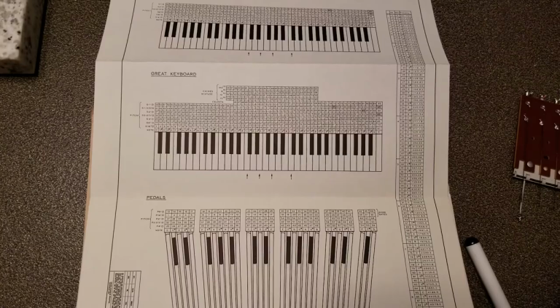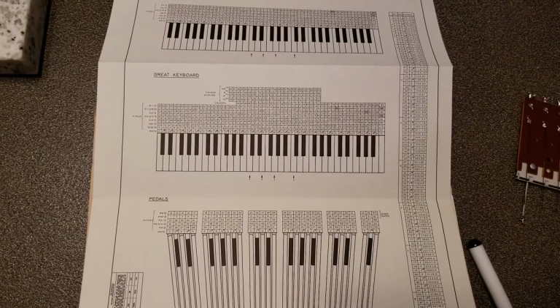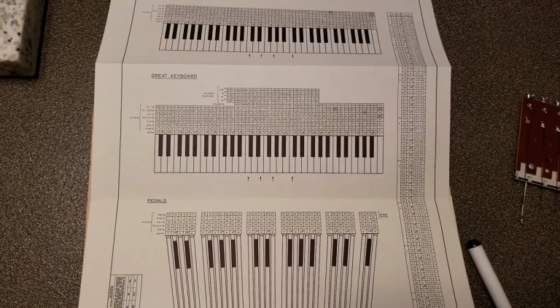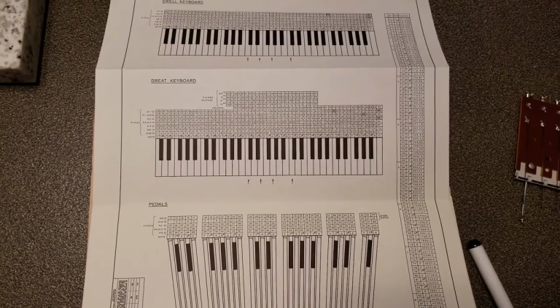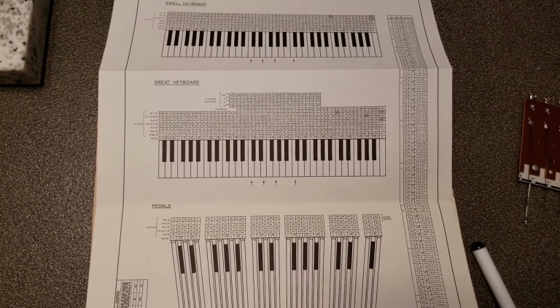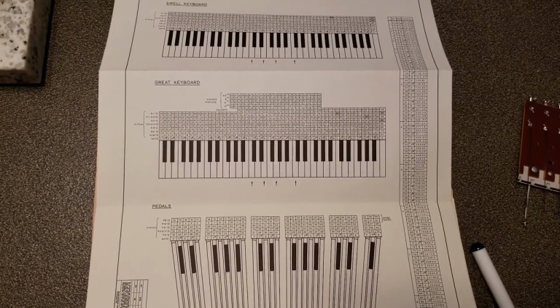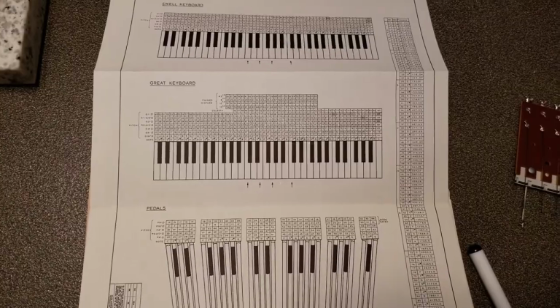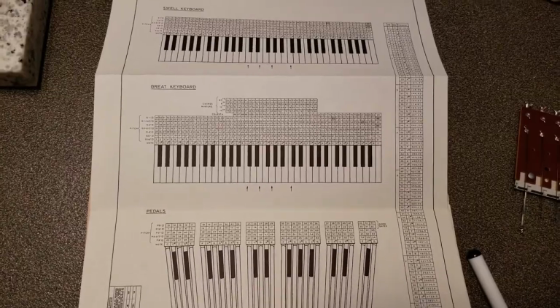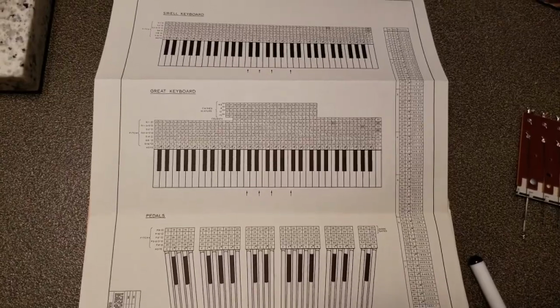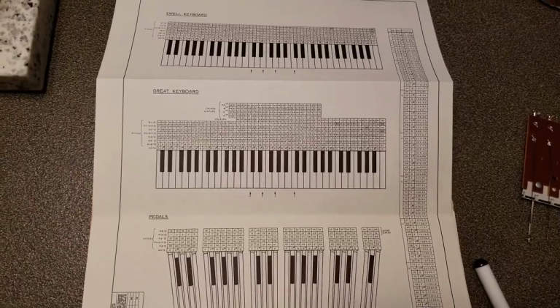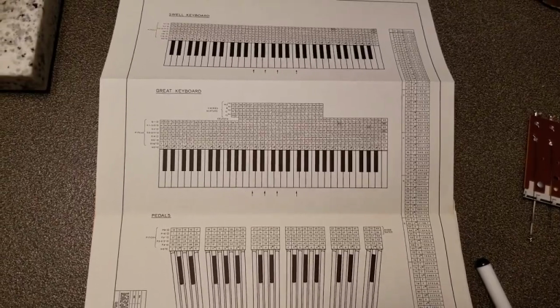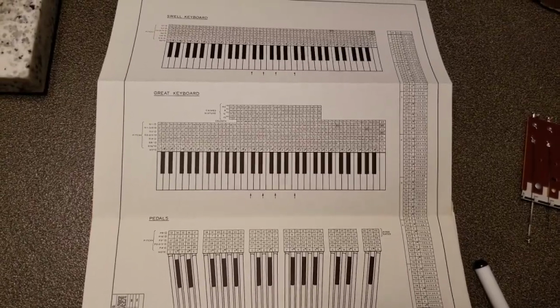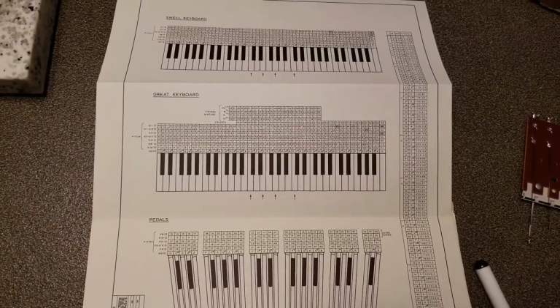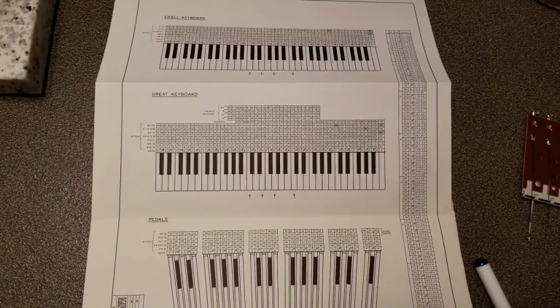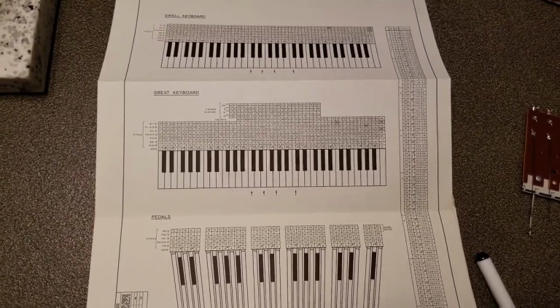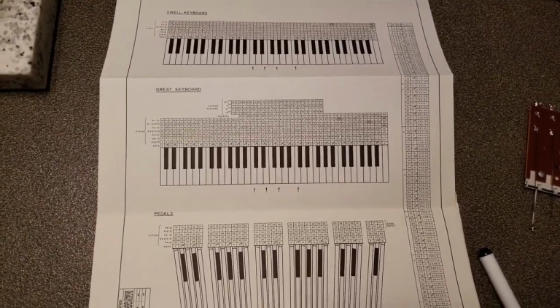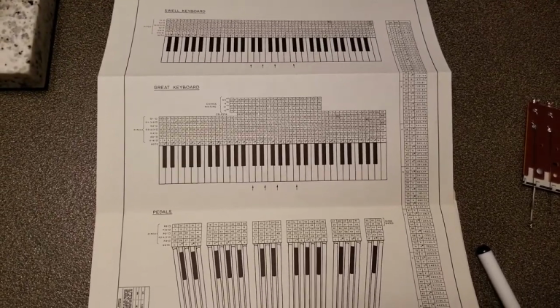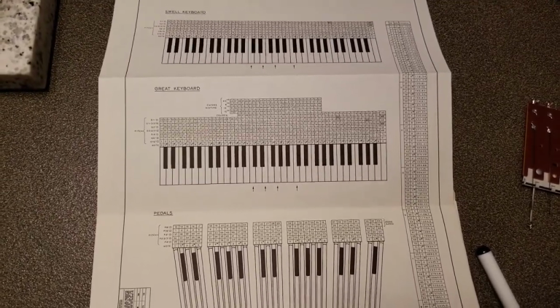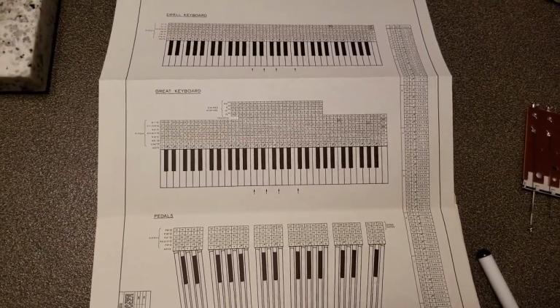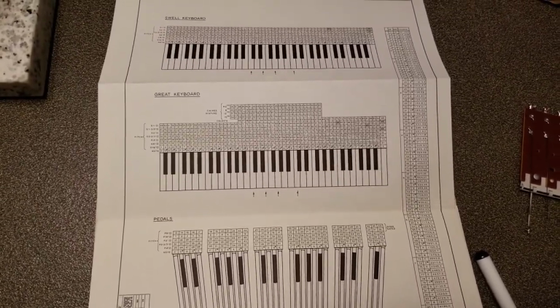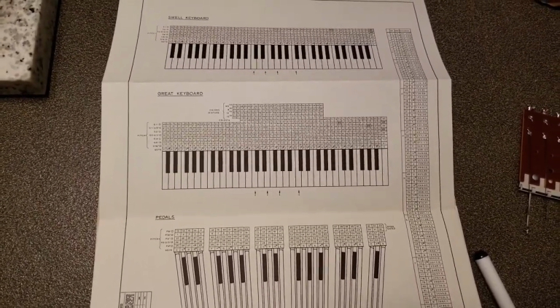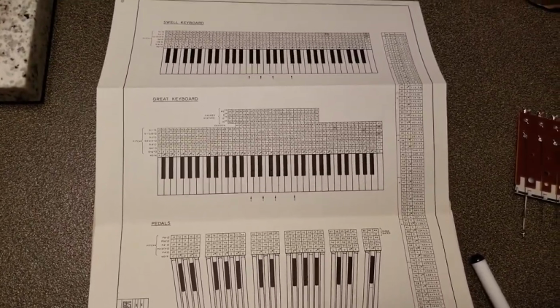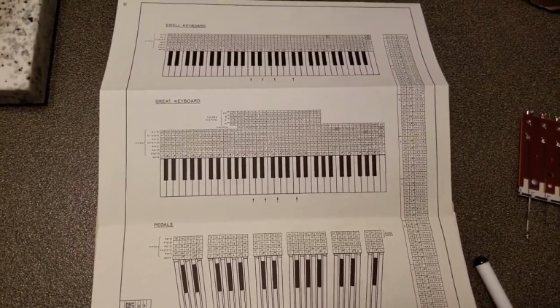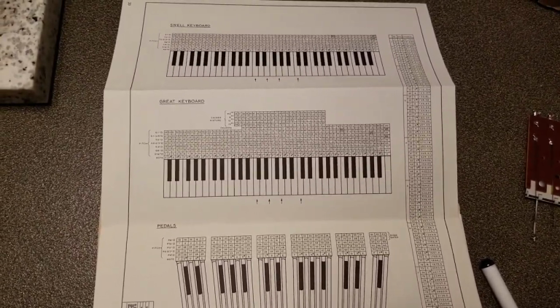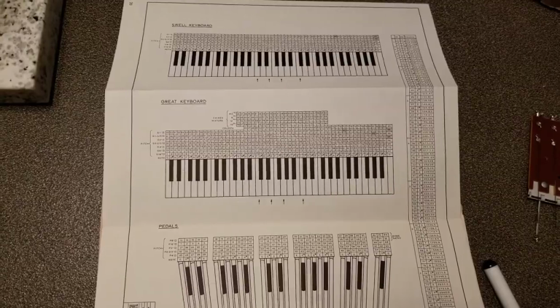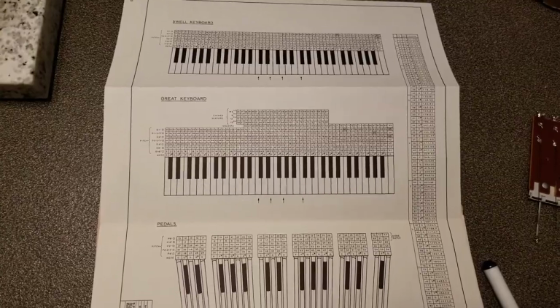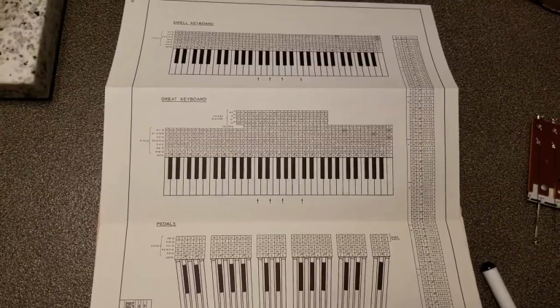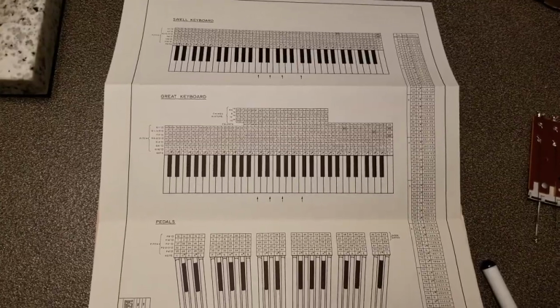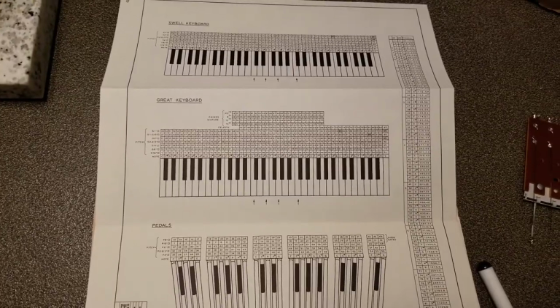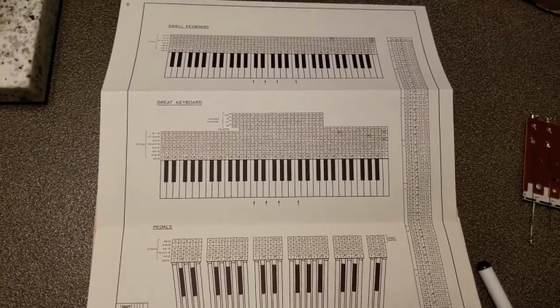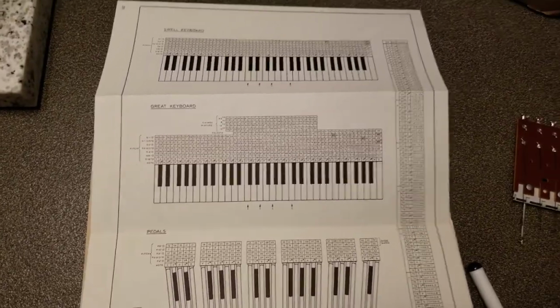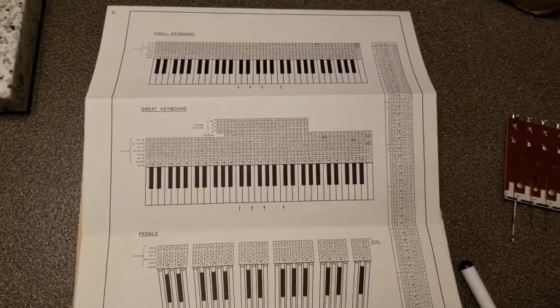Unfortunately, the gradual on effect is not something we want to use when we're retrofitting MIDI into the instrument. So we just have to look to see which key switches are the silver rail type.